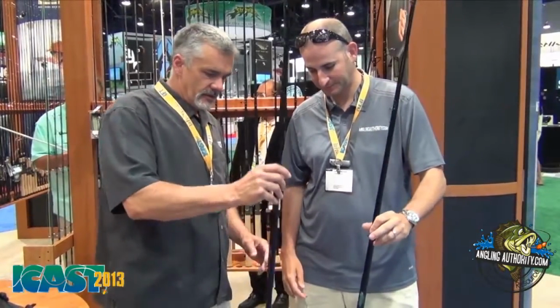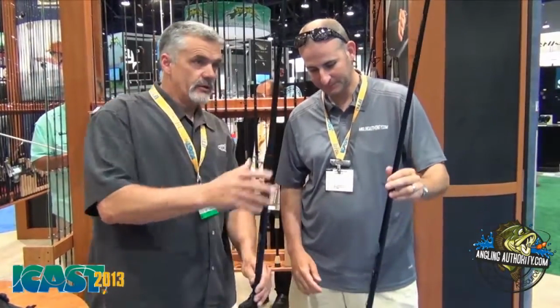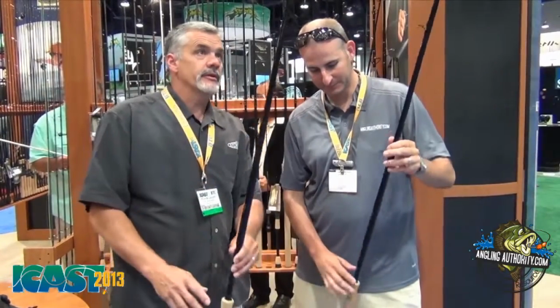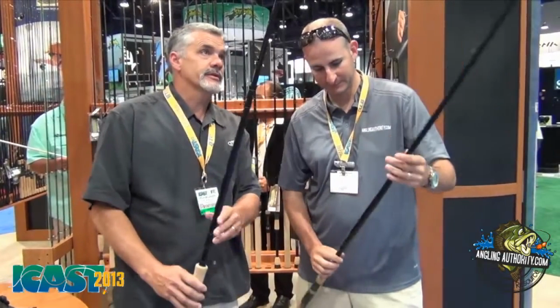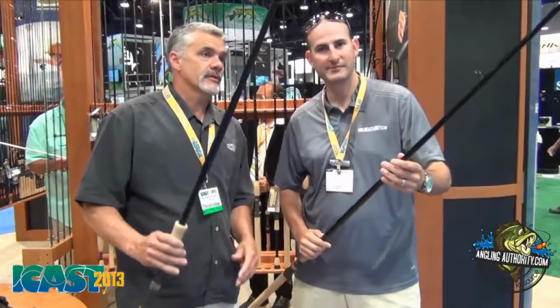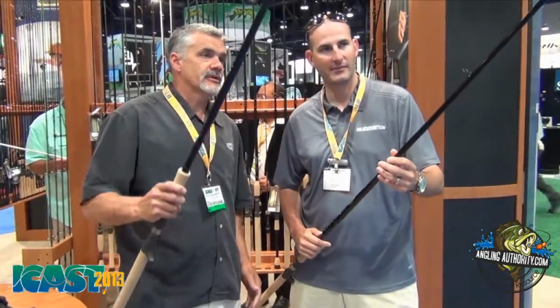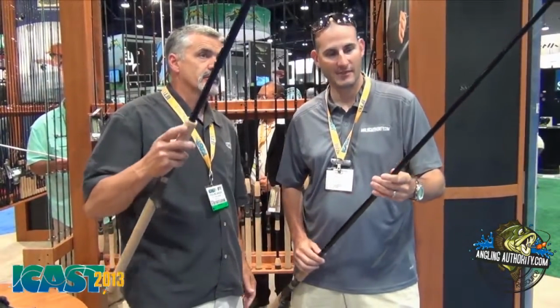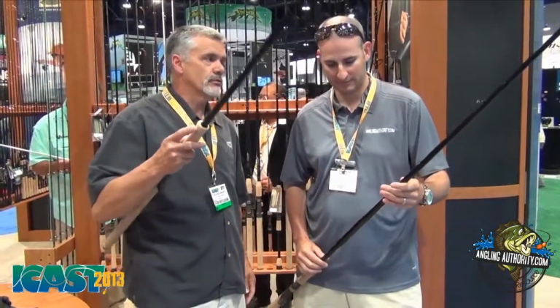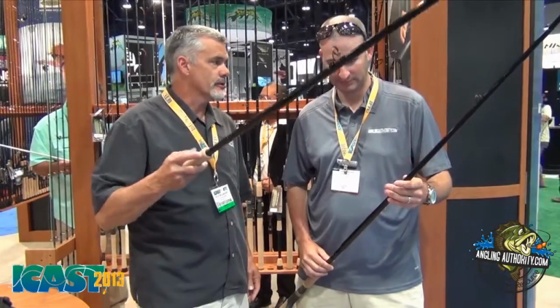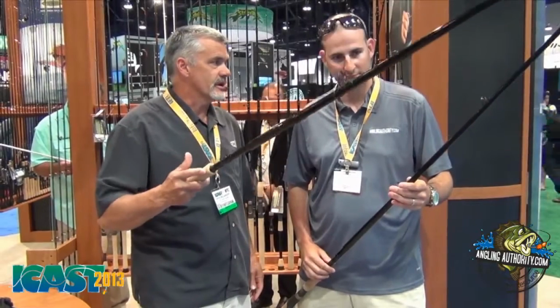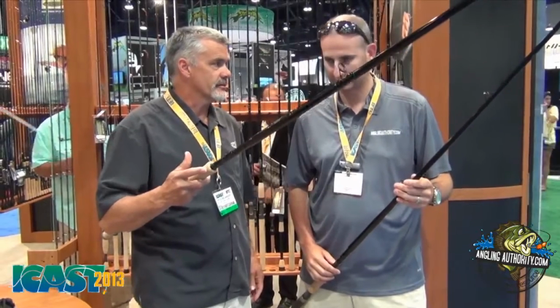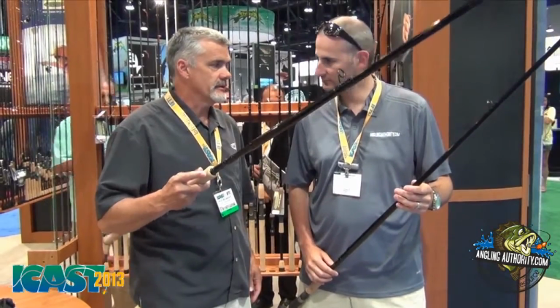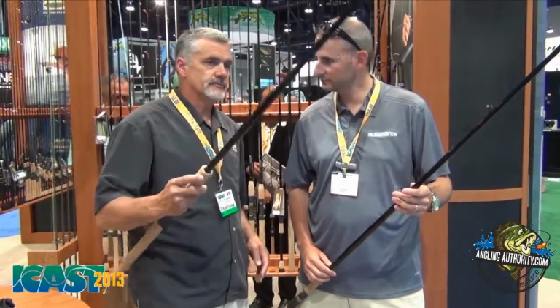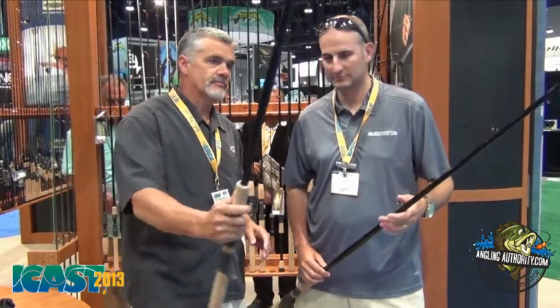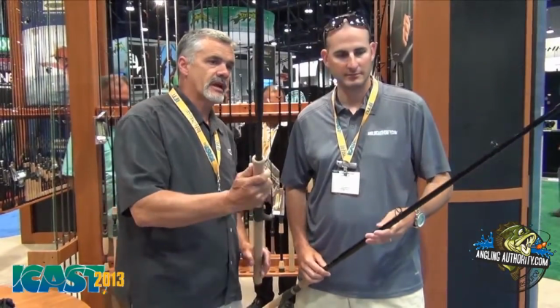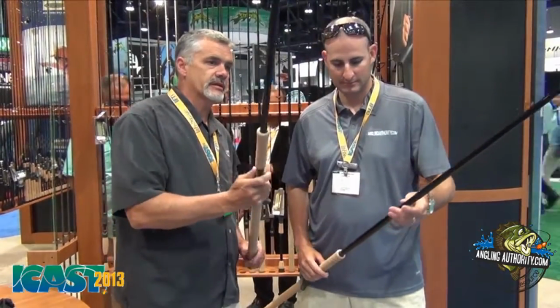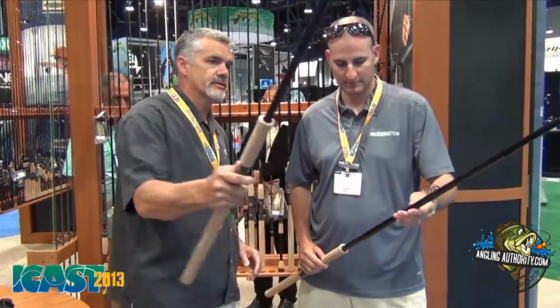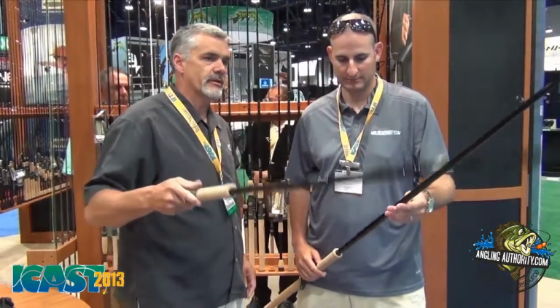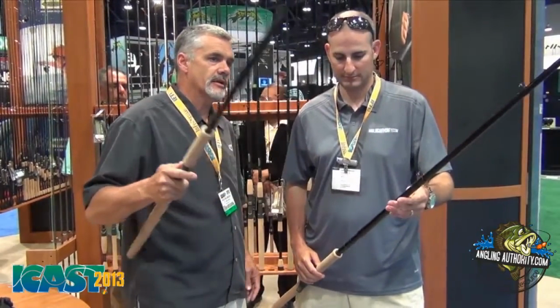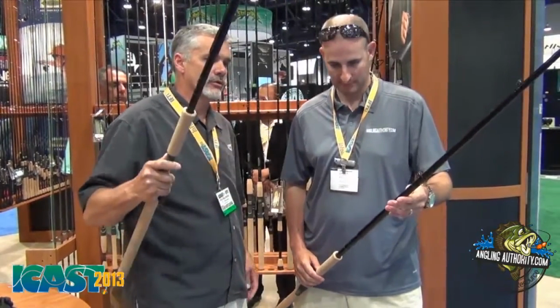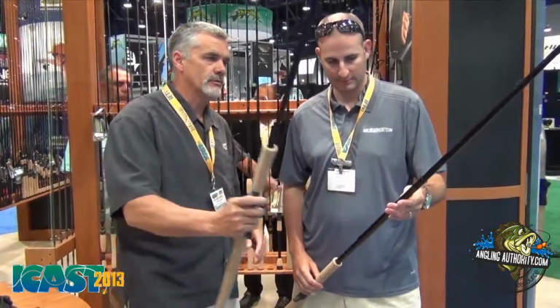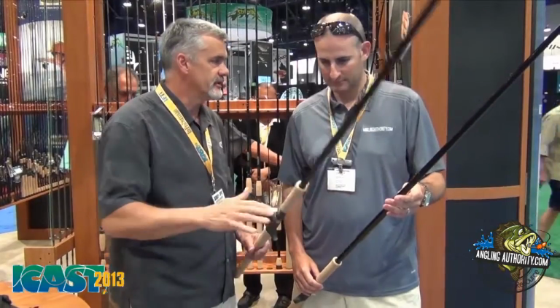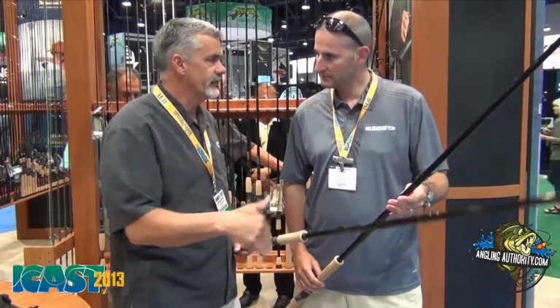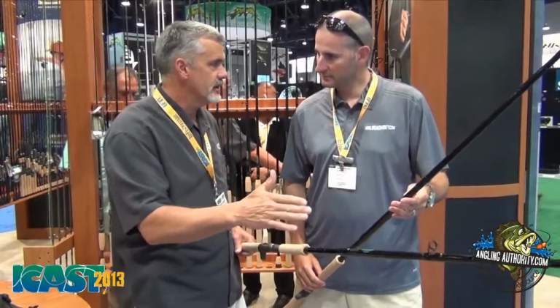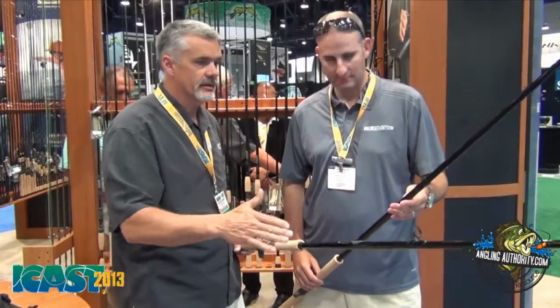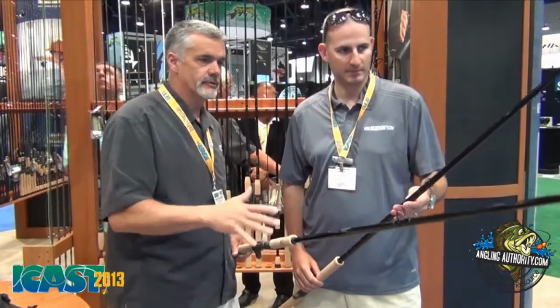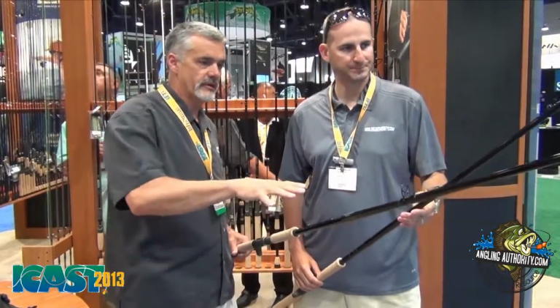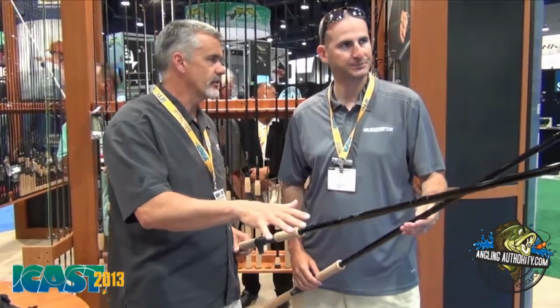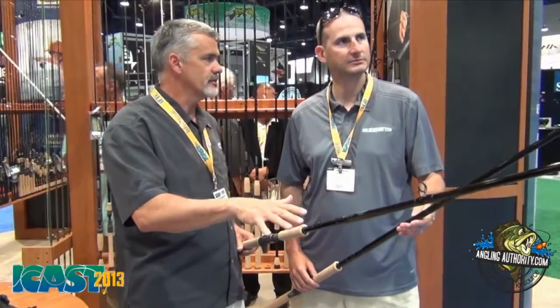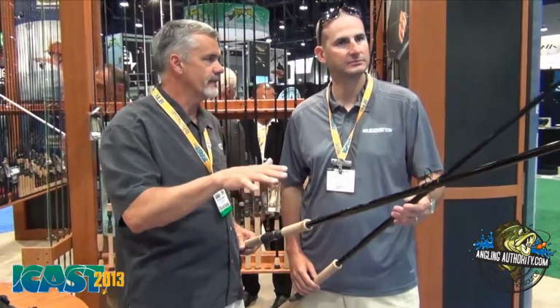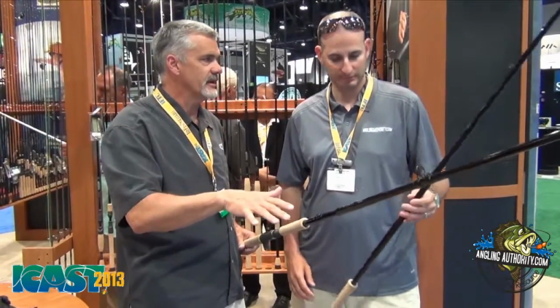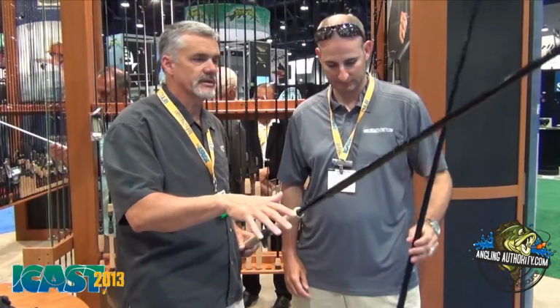The trend over the years has gone to longer sticks. You get better casting distance, you get better line control, you get deeper figure eights, and you get better leverage when you're fighting that fish.